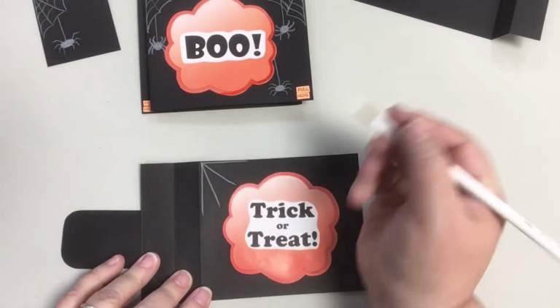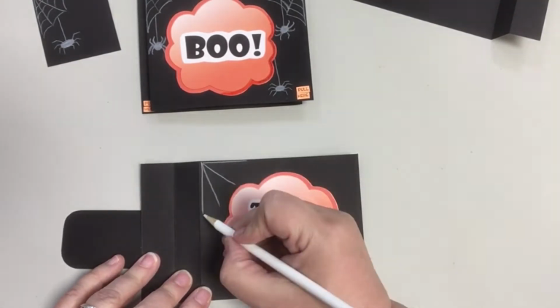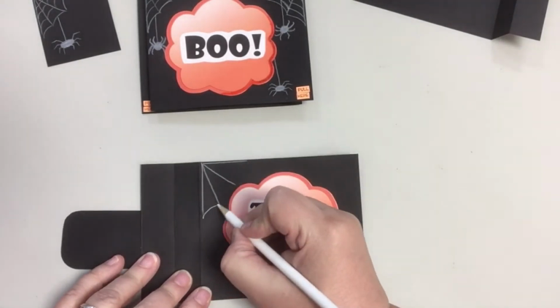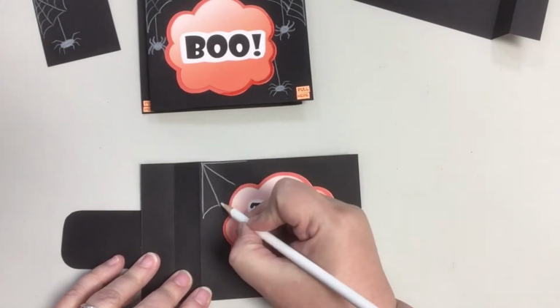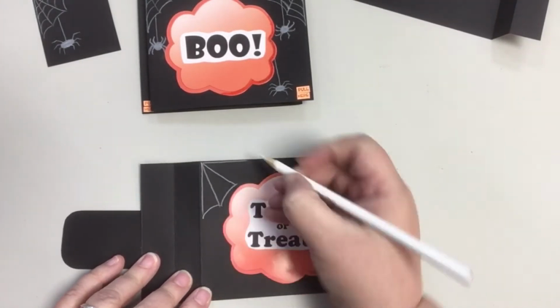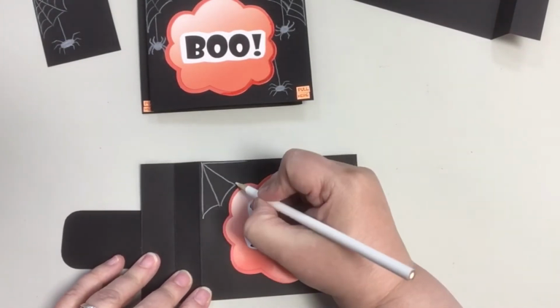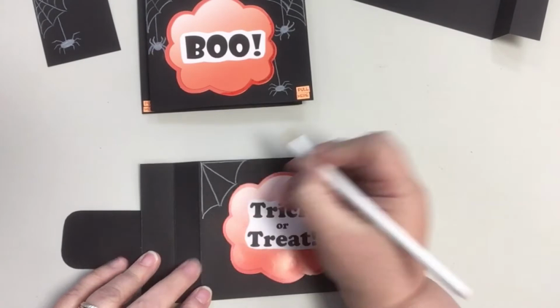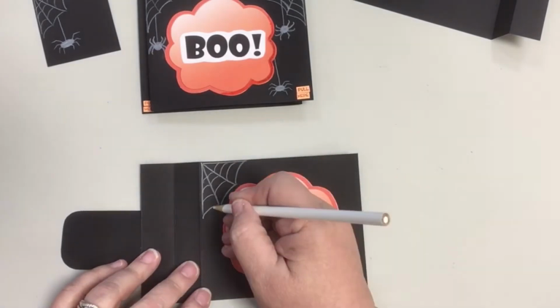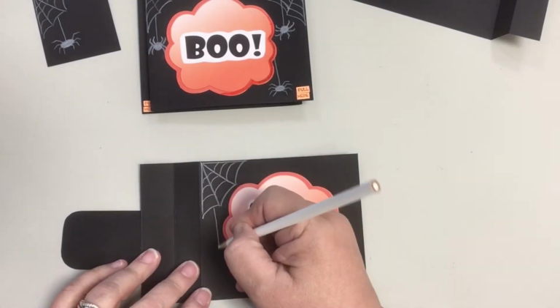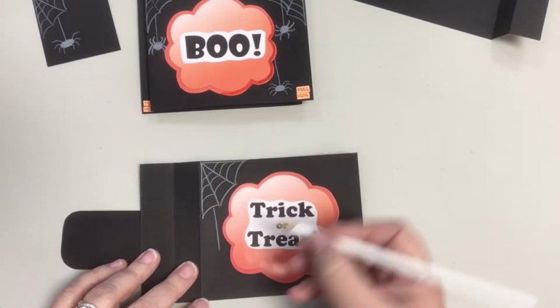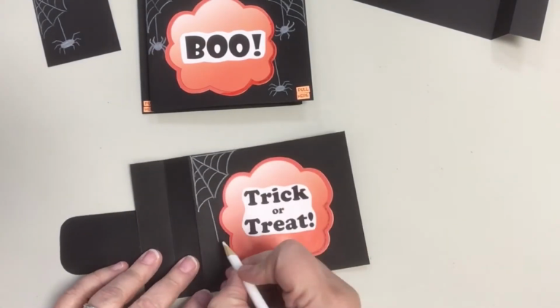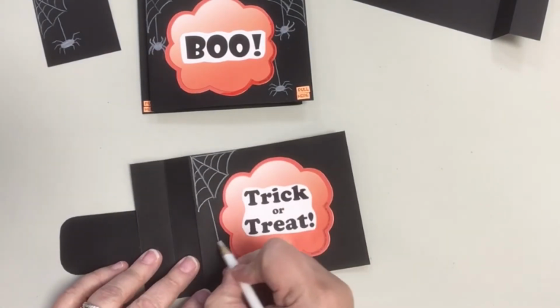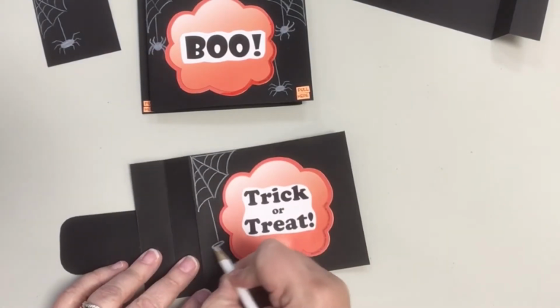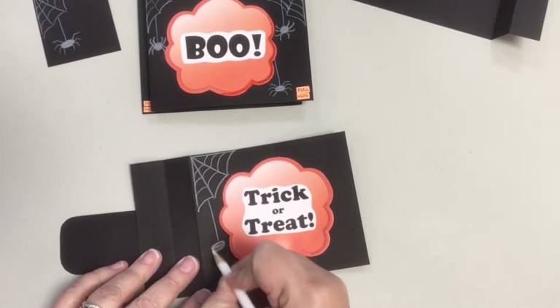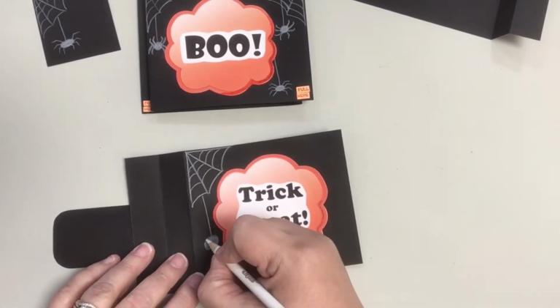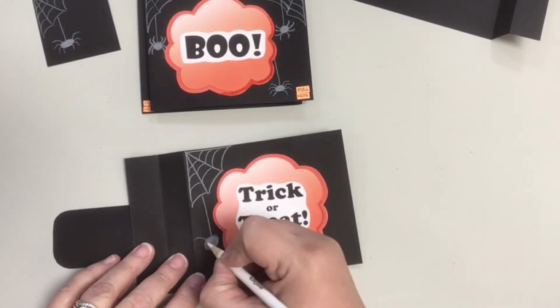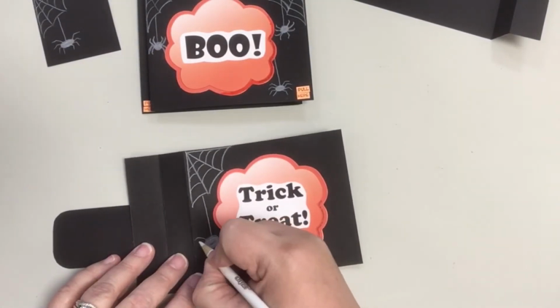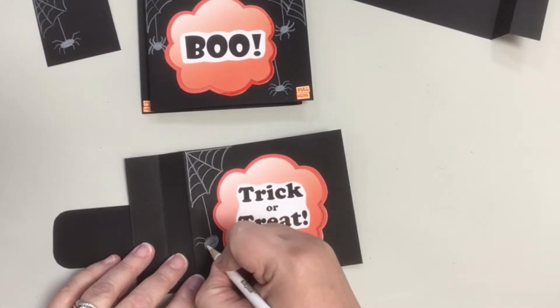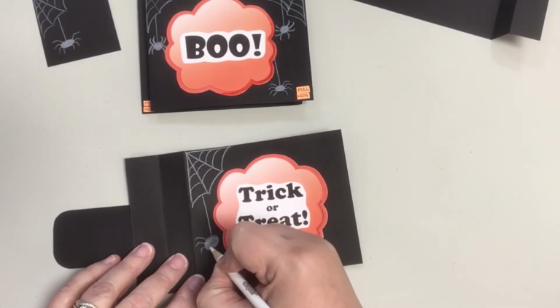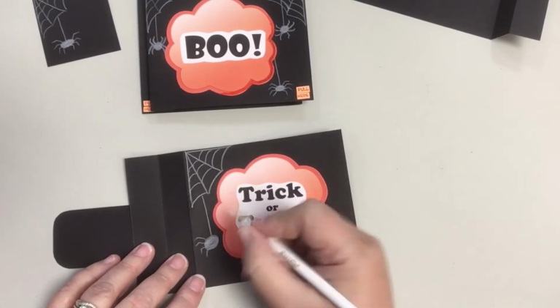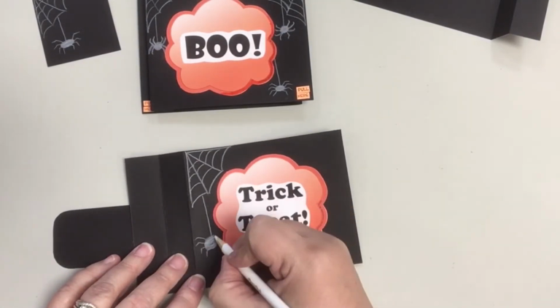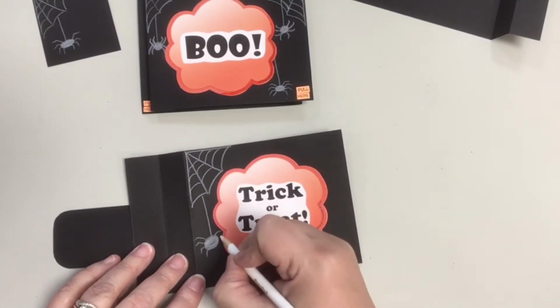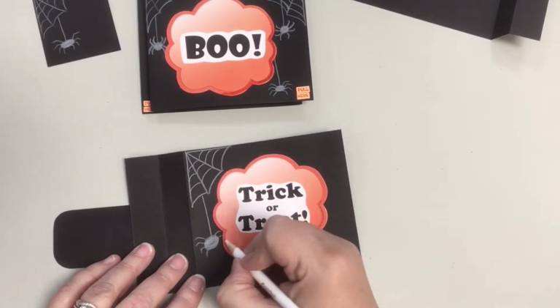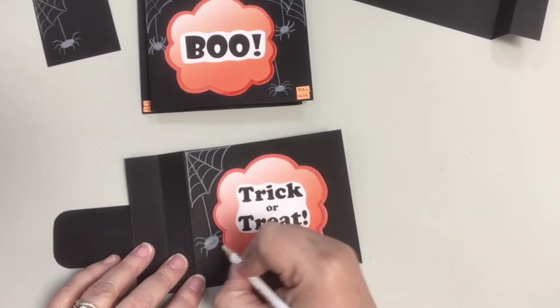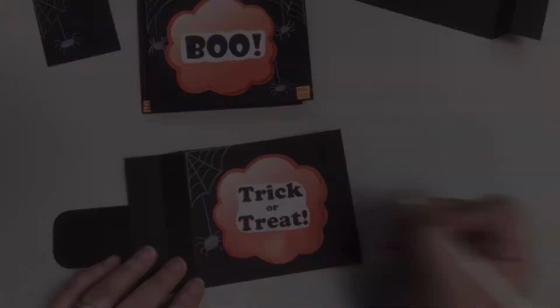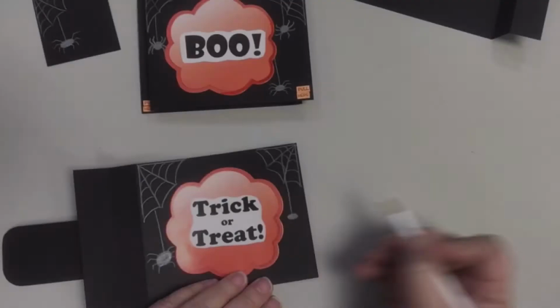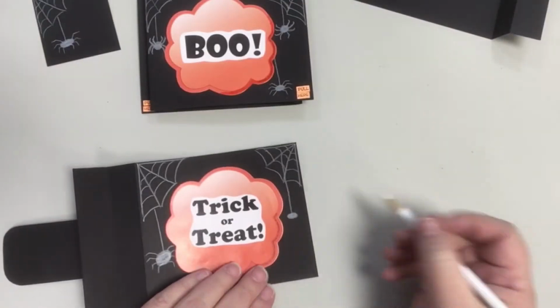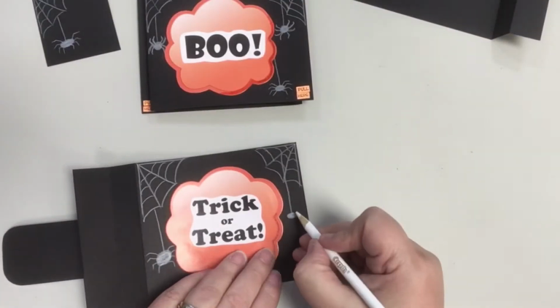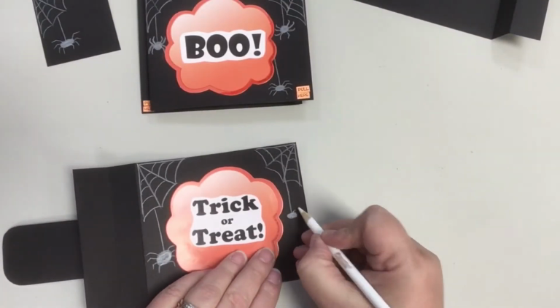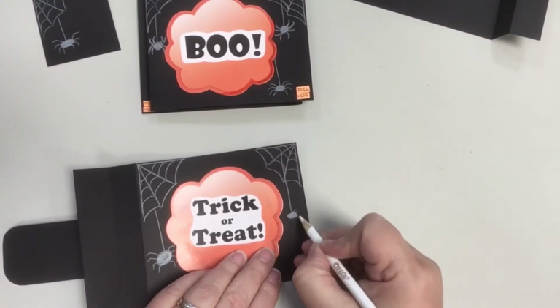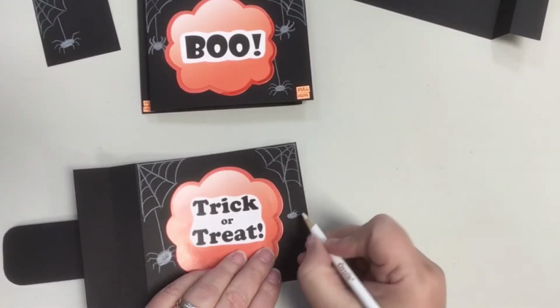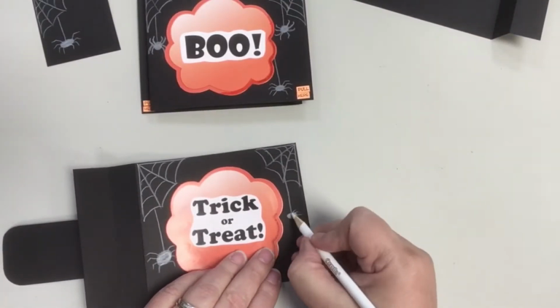Your recipient will love the personalized card with images you drew yourself. I love the look of white colored pencil on black cardstock for Halloween.